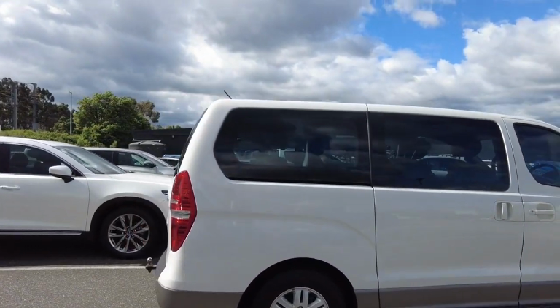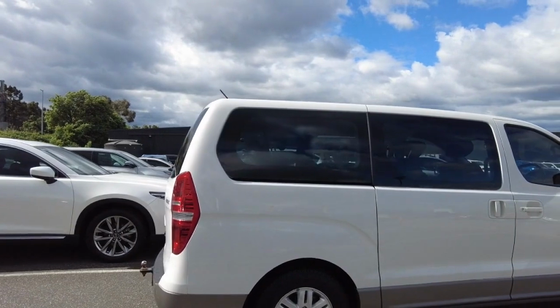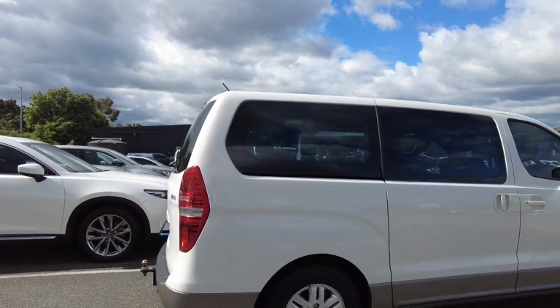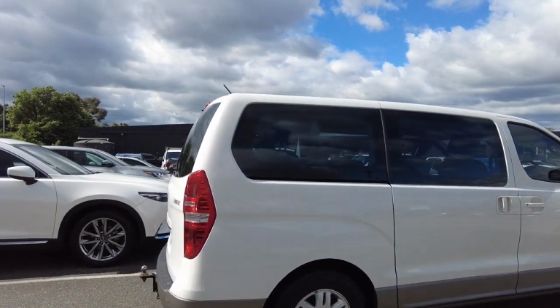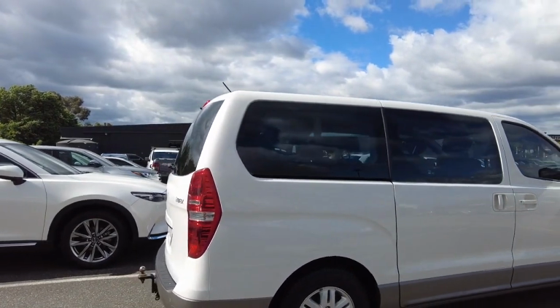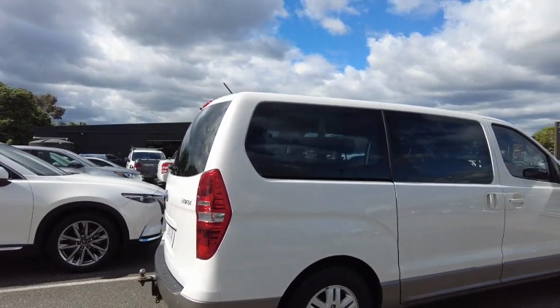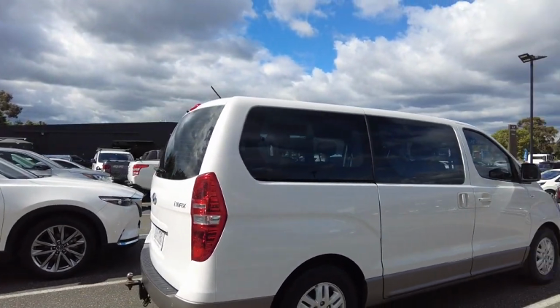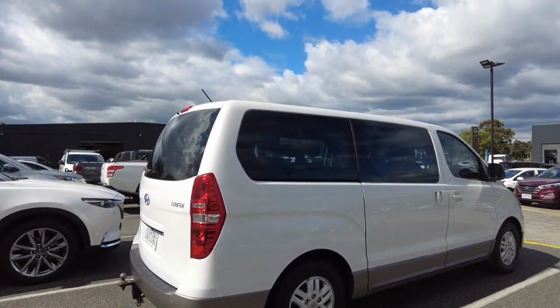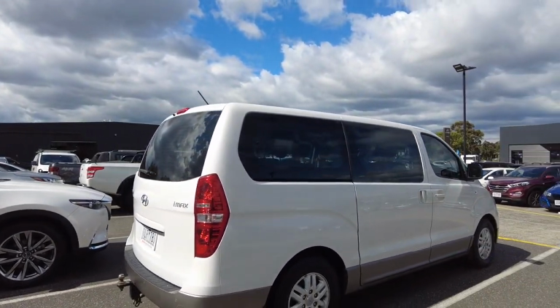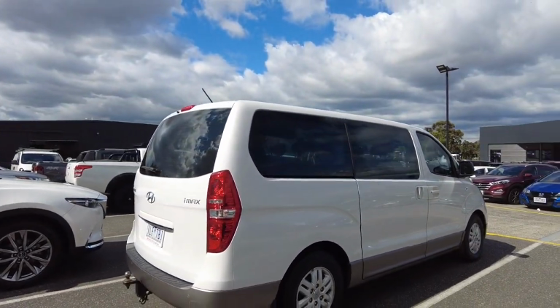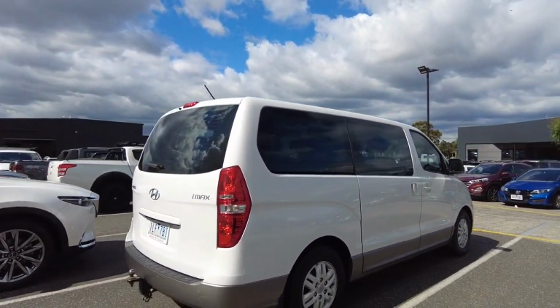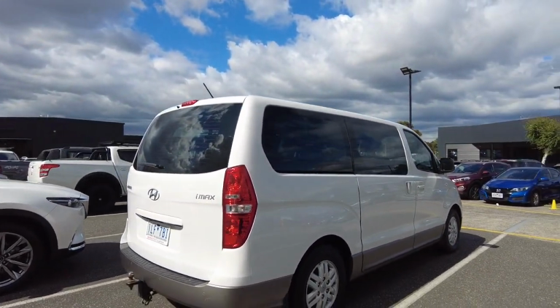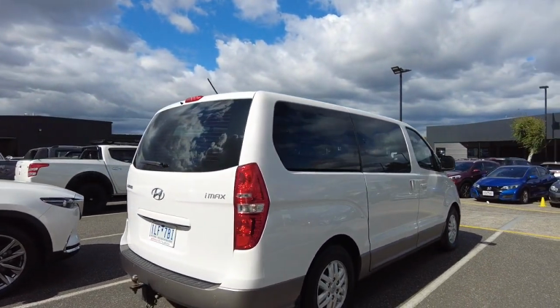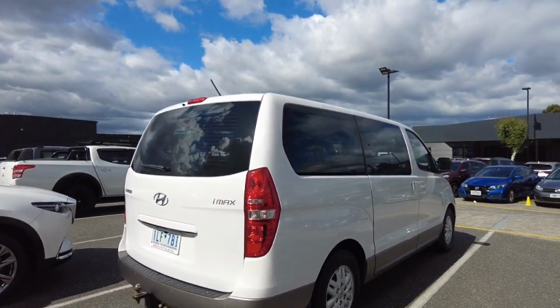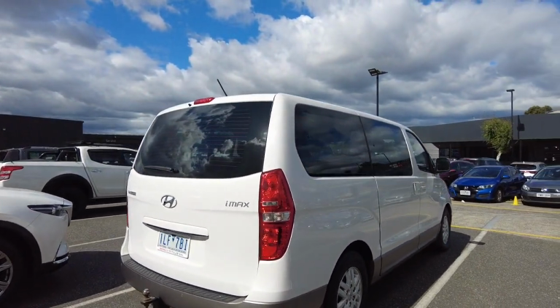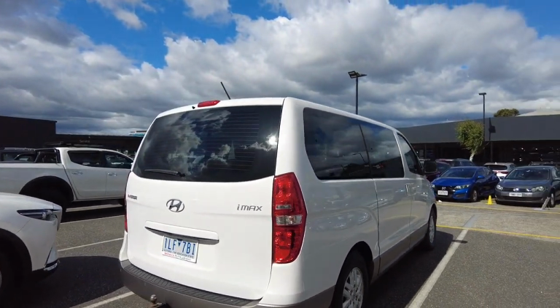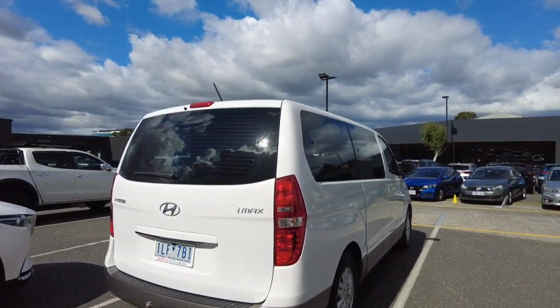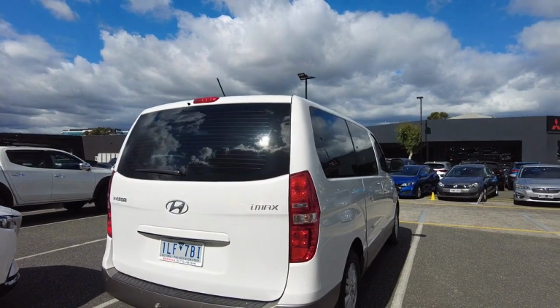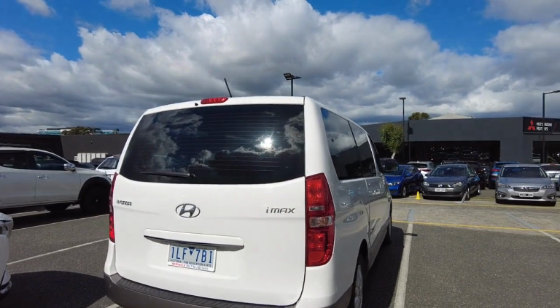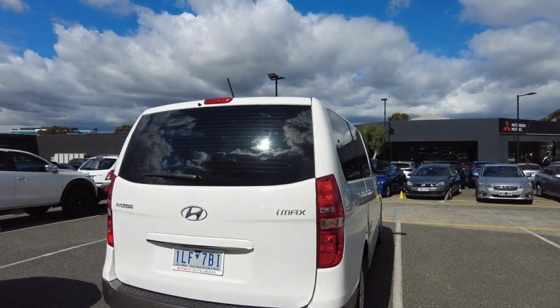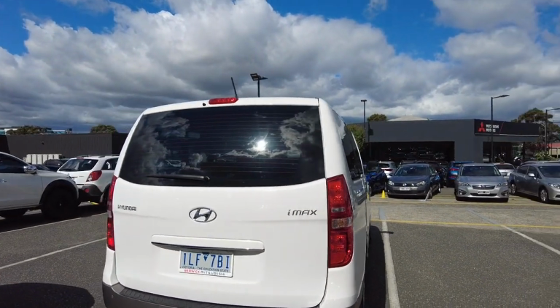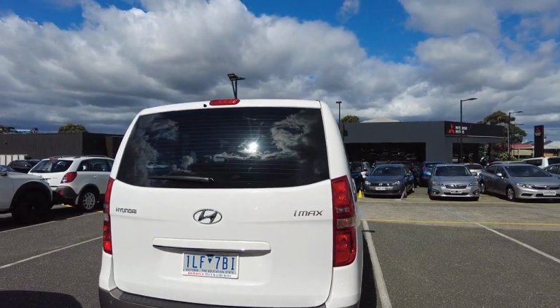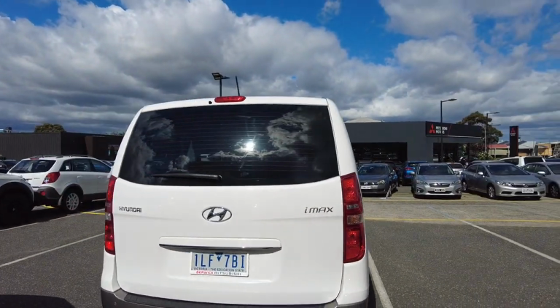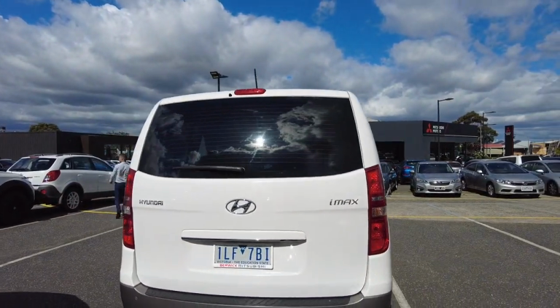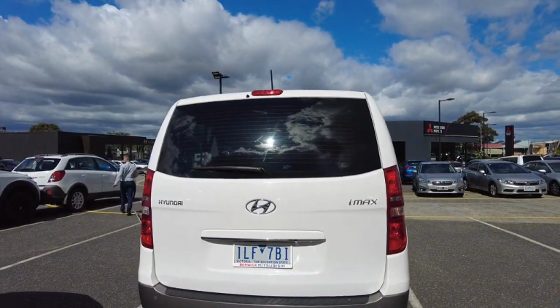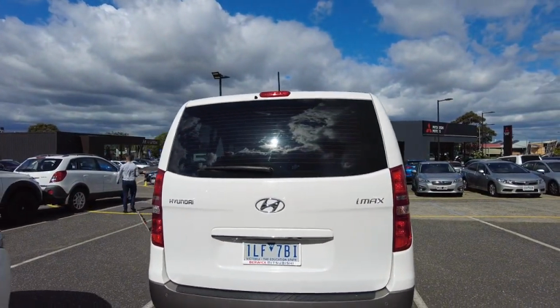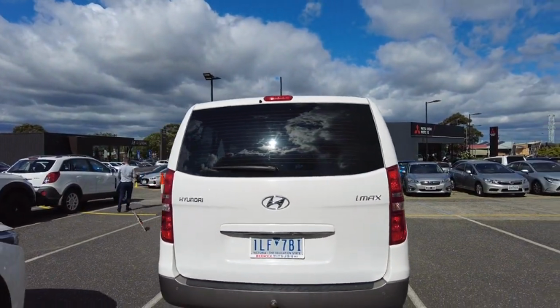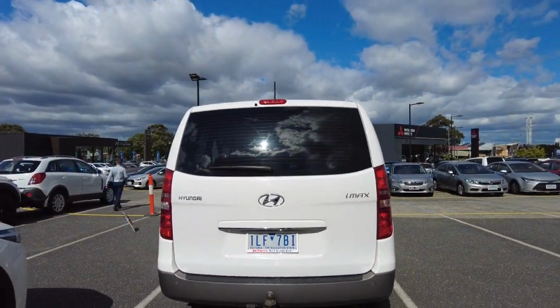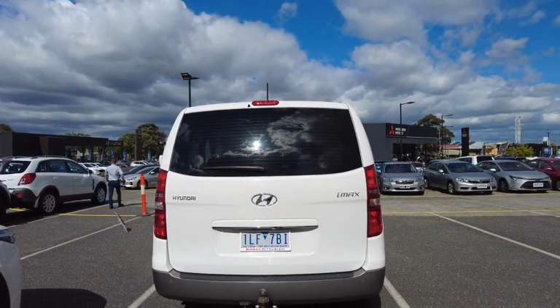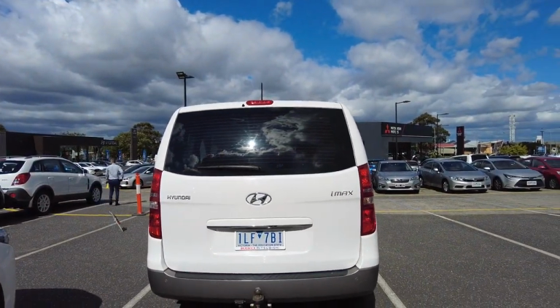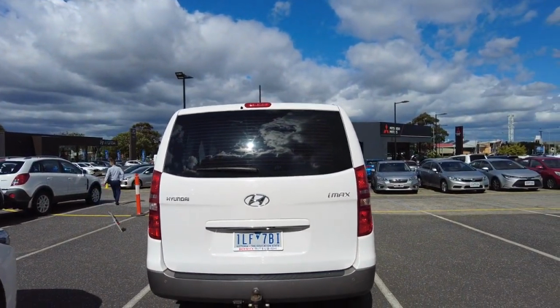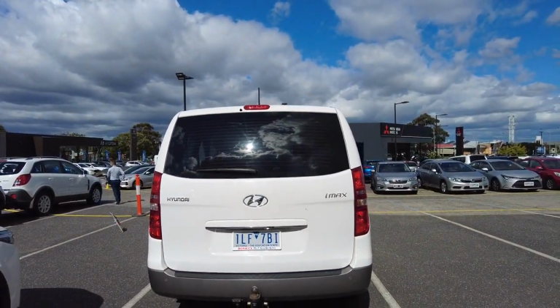This is a 5-speed sports automatic. This car seats up to 8 people and includes 5 doors.